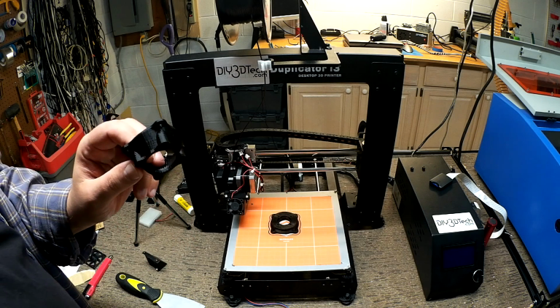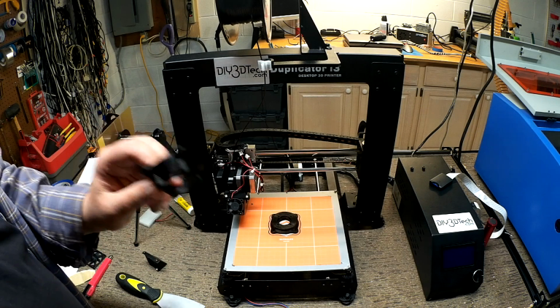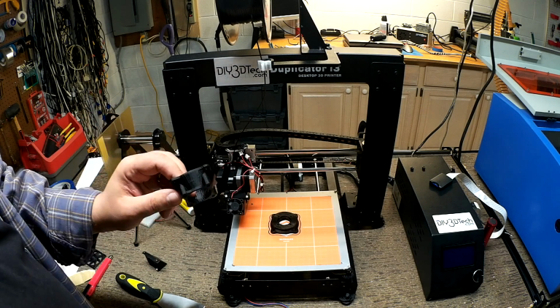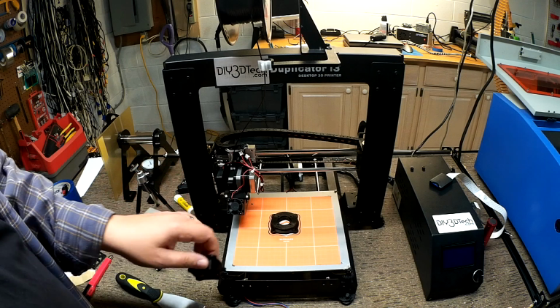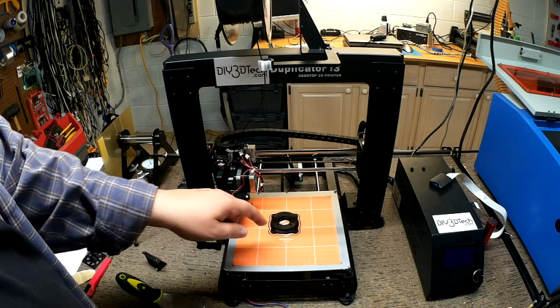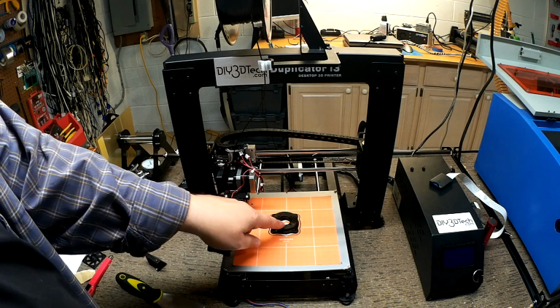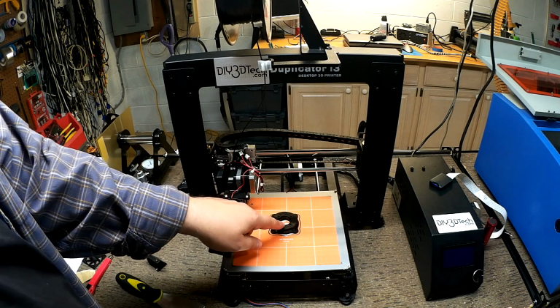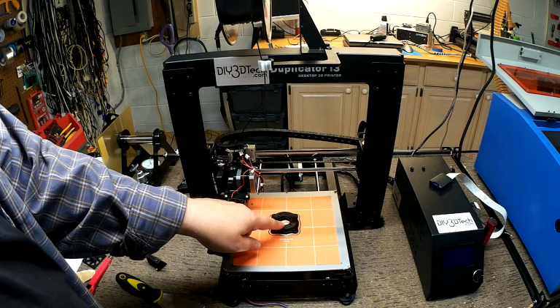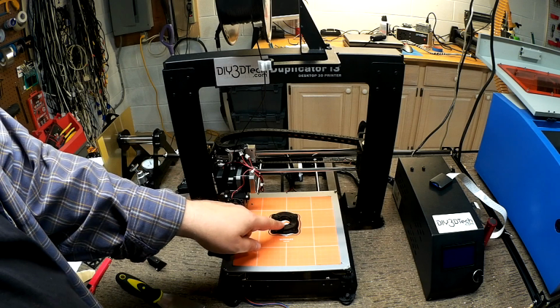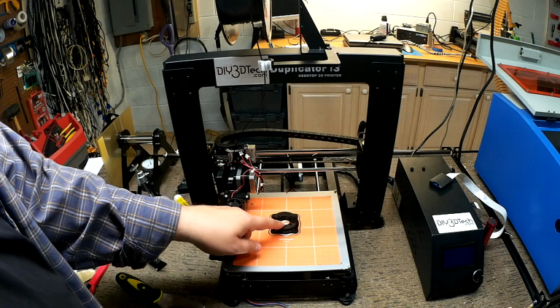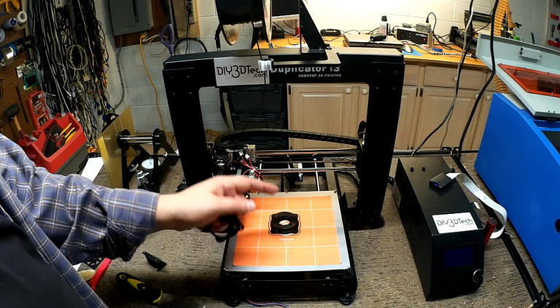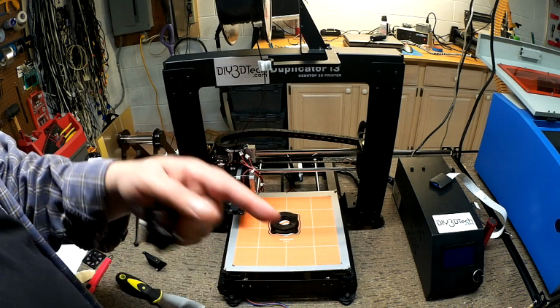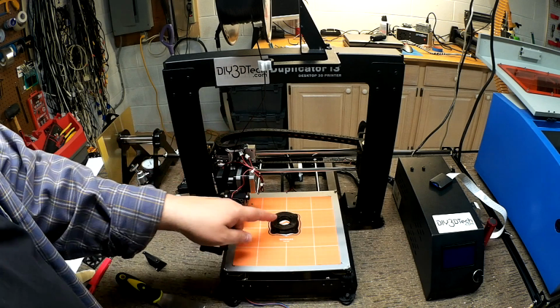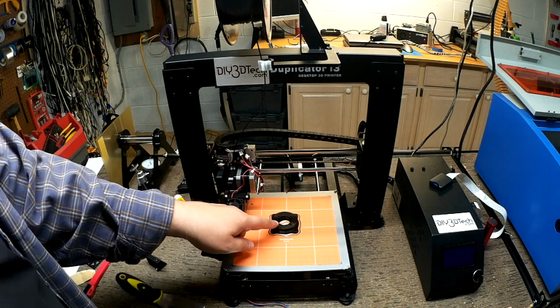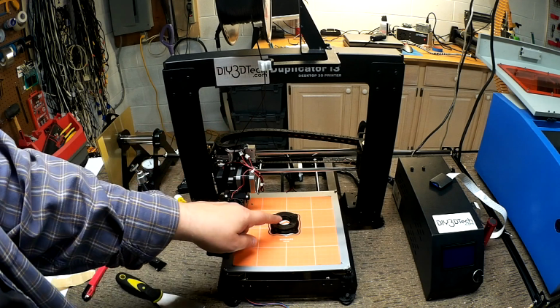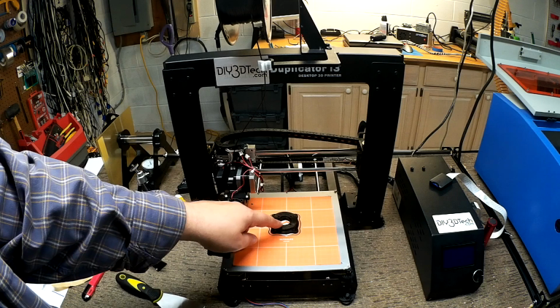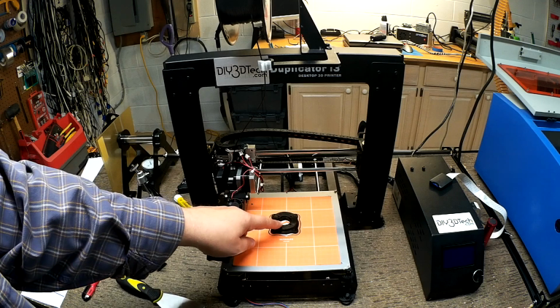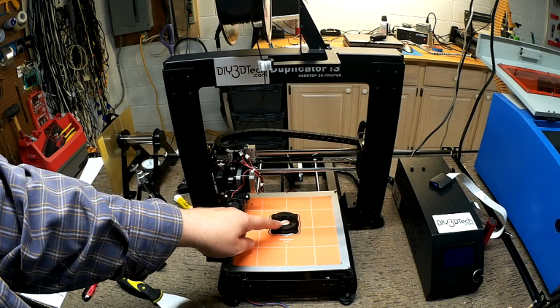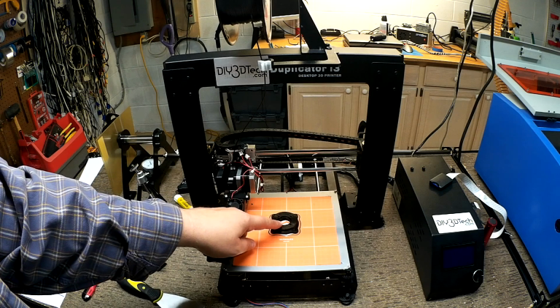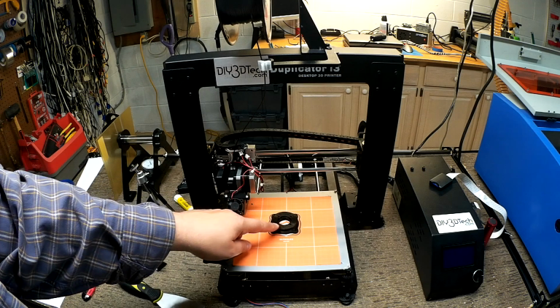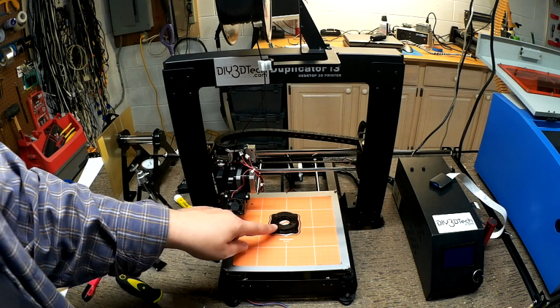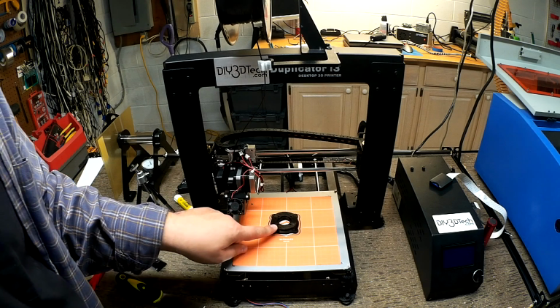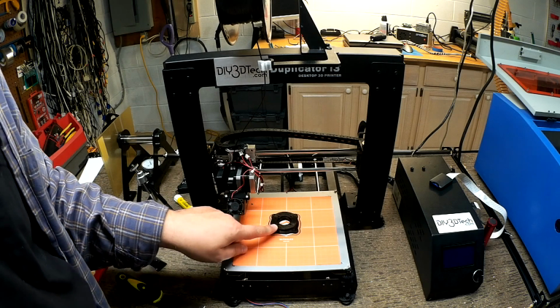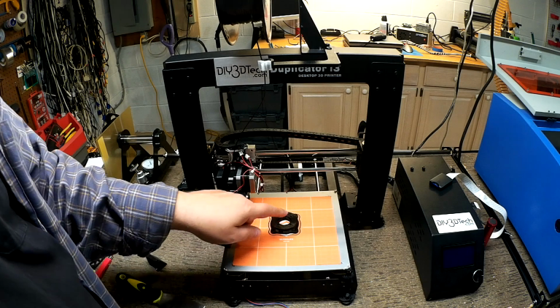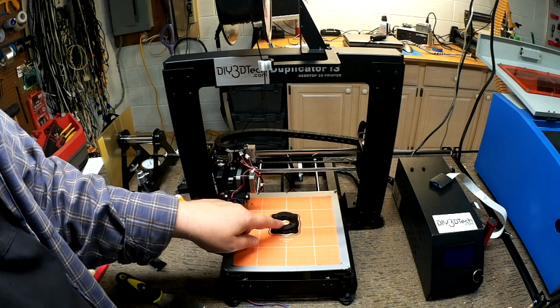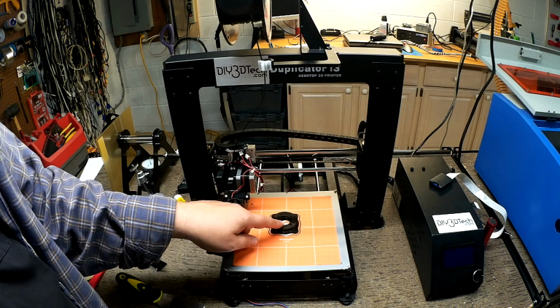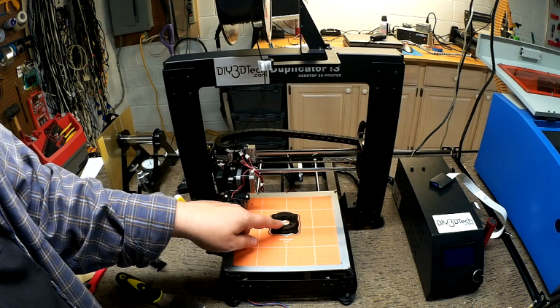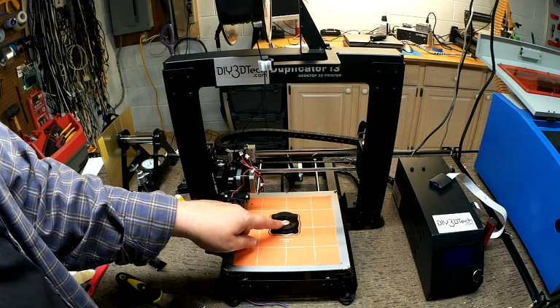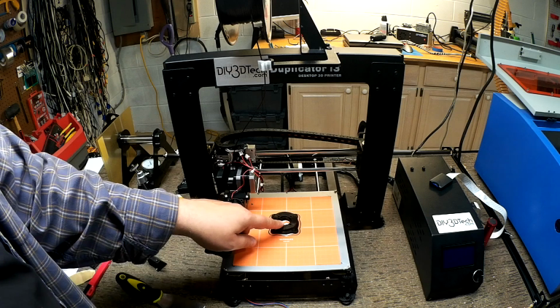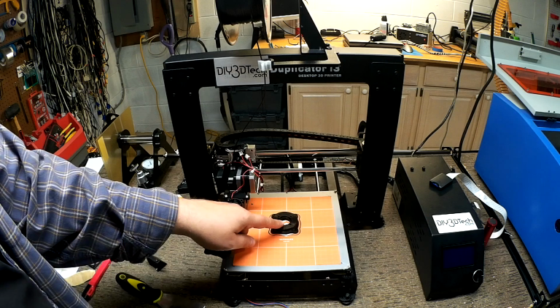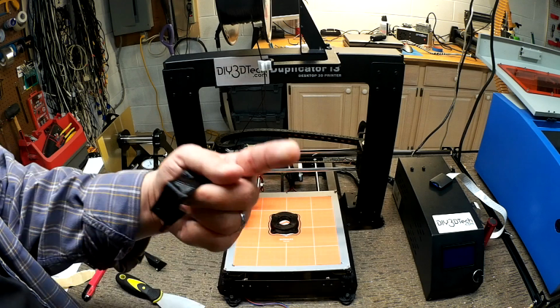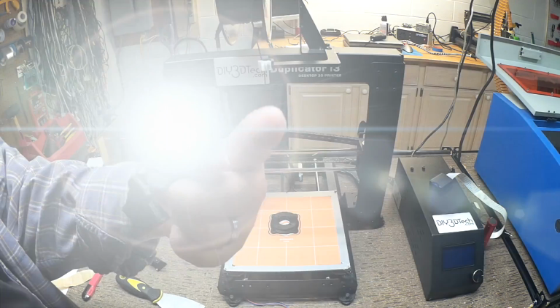What I'd like to do before we get into talking and taking a look at this — let's switch to a quick time-lapse, take a look at the time-lapse of this printing, and then we'll come back and talk in a little bit more detail and pop this off the bed.